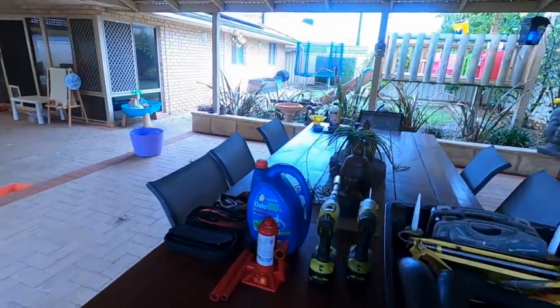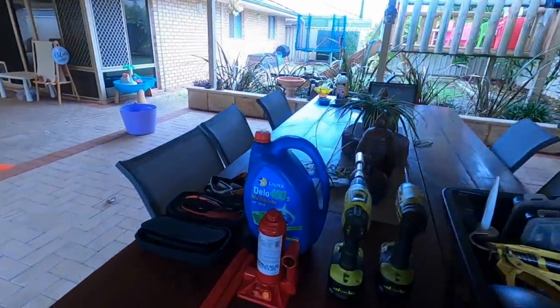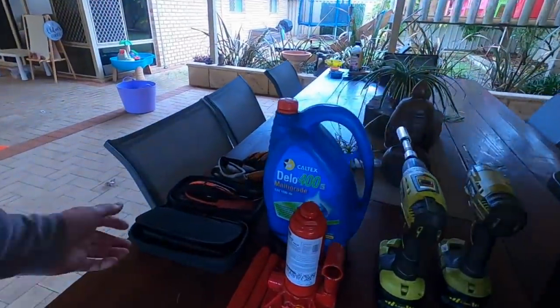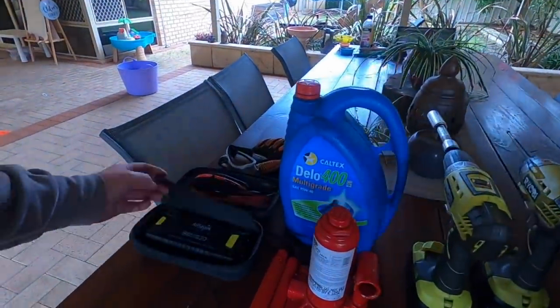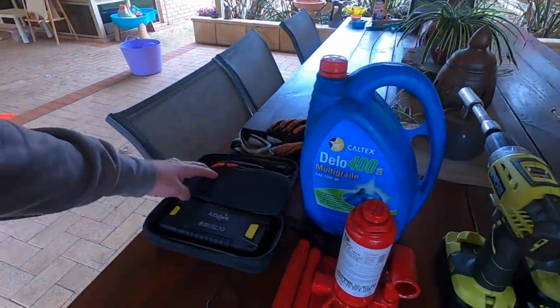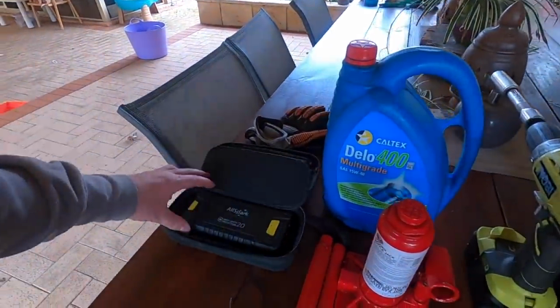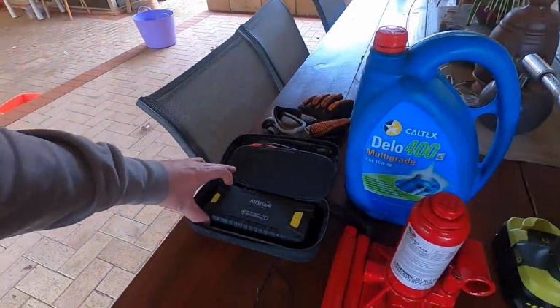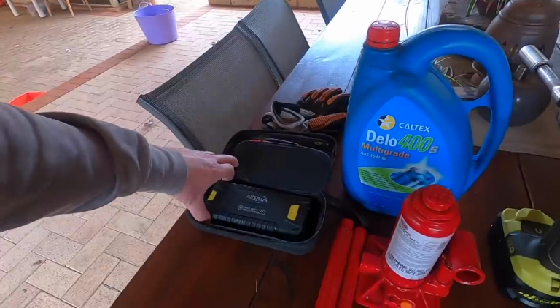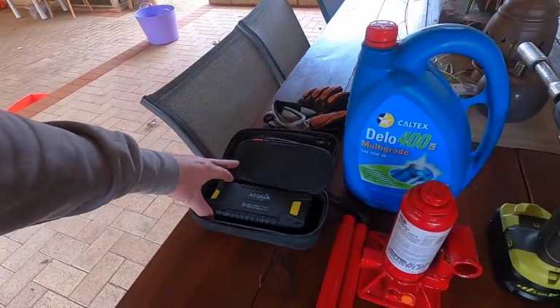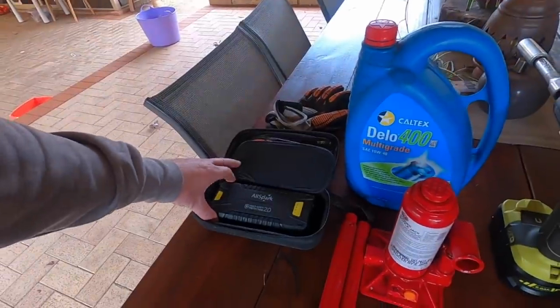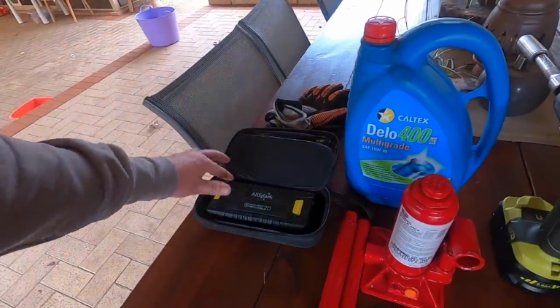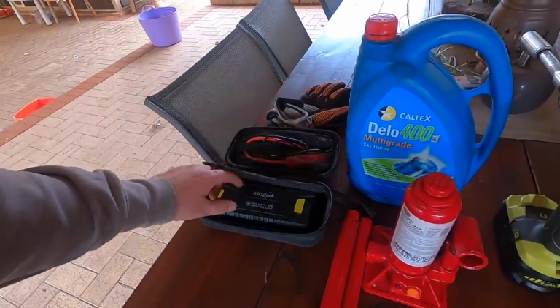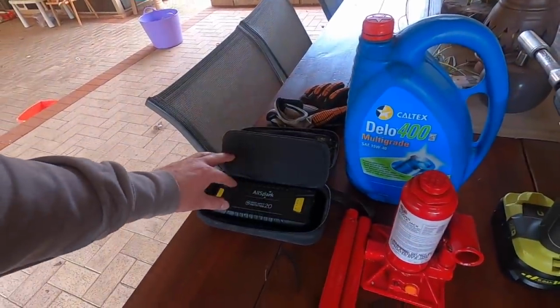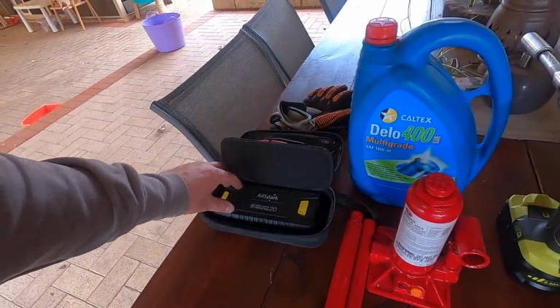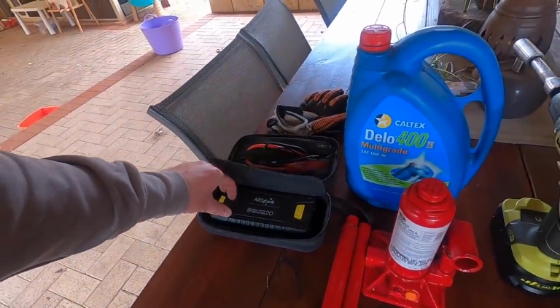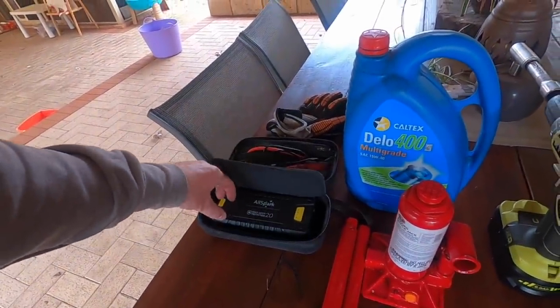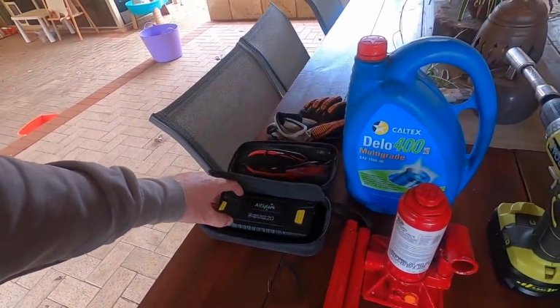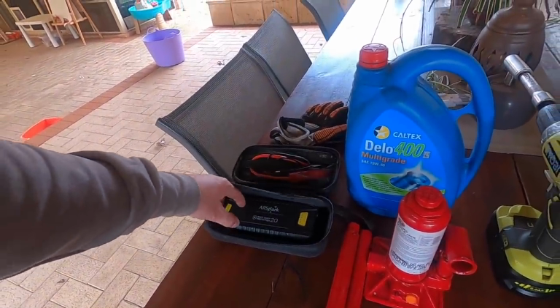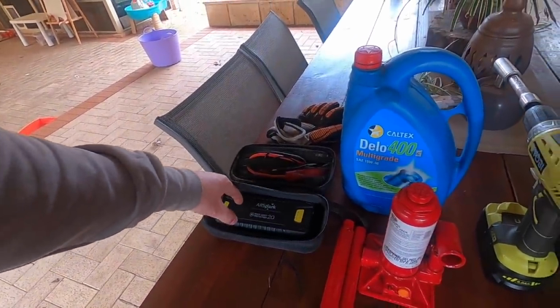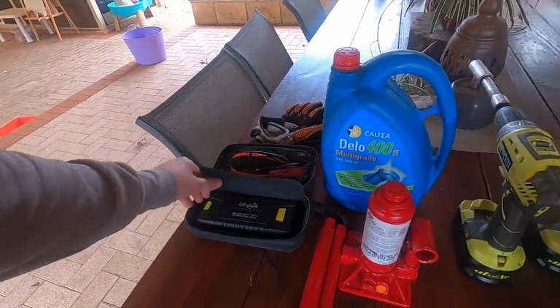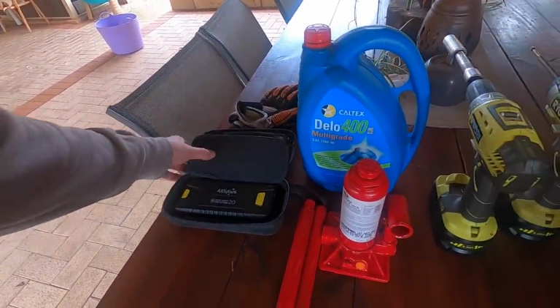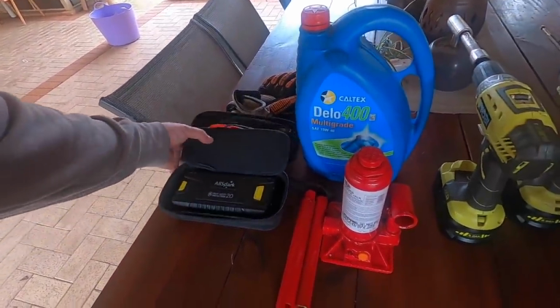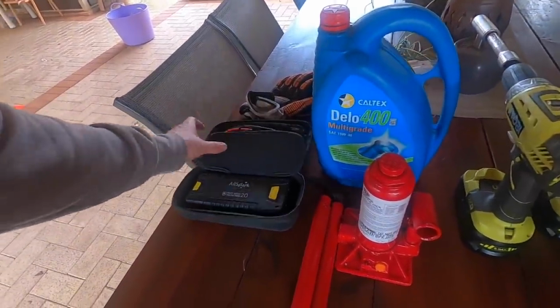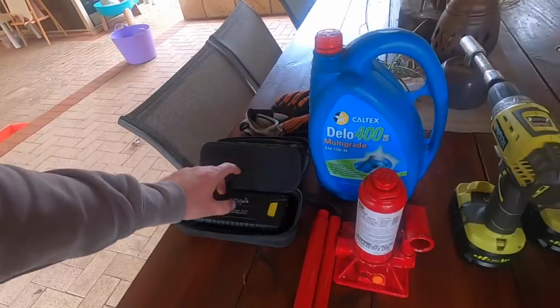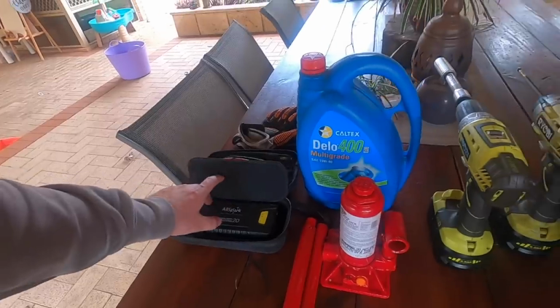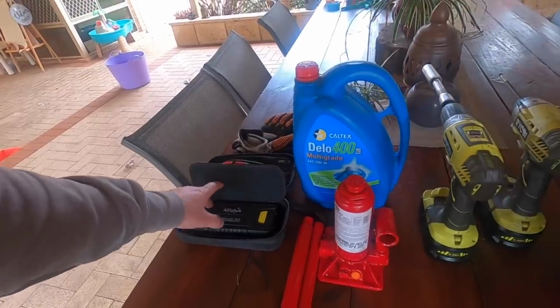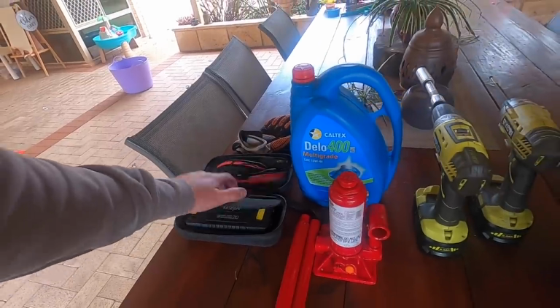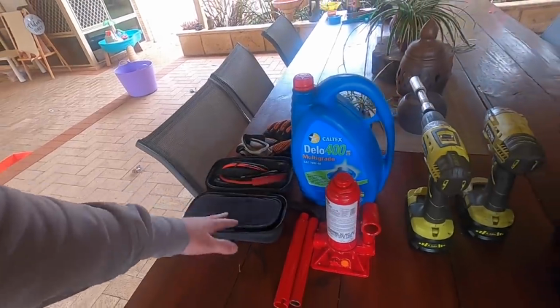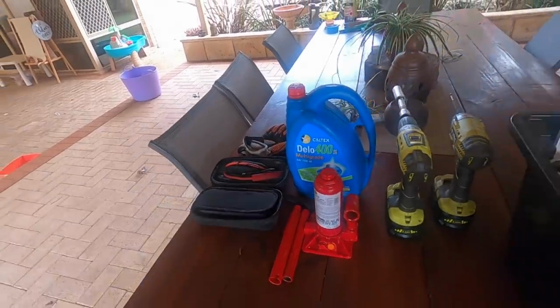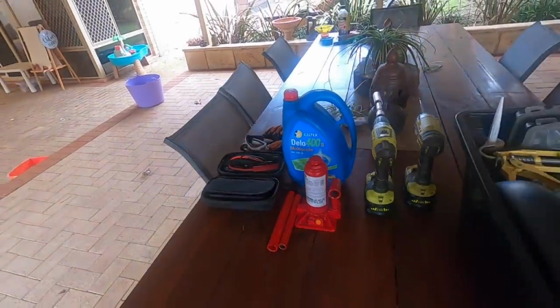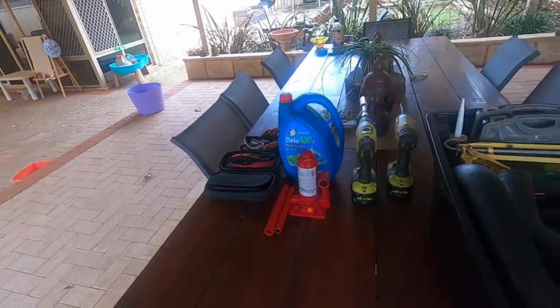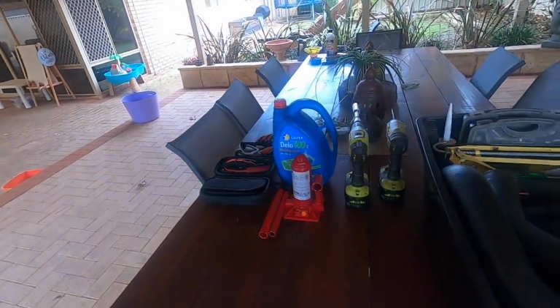First up, an Allspark lithium jump pack. This thing's brilliant — I've had that for a couple of years. That's from Off-Road Living; they're really good, that's a WA company so support them guys.